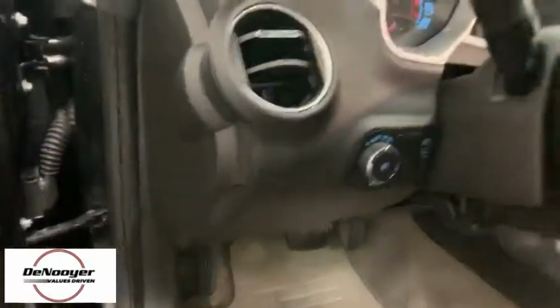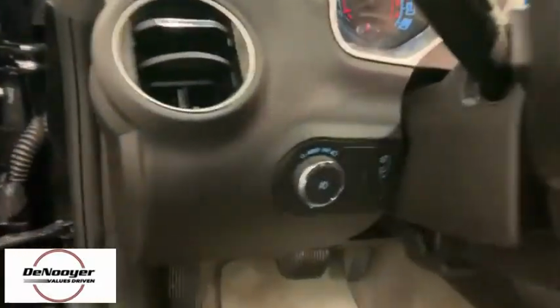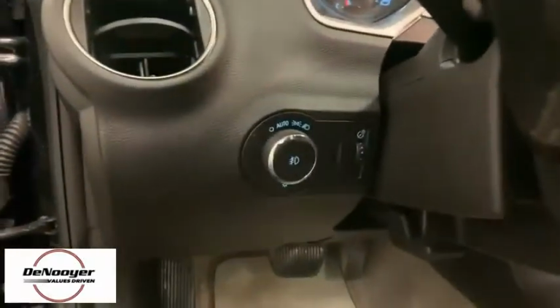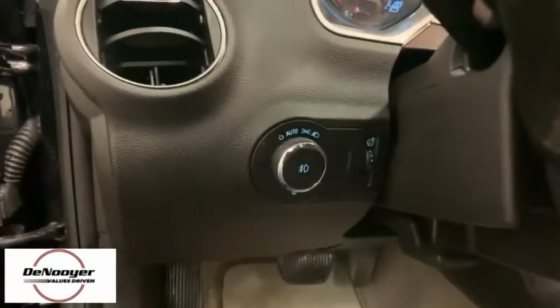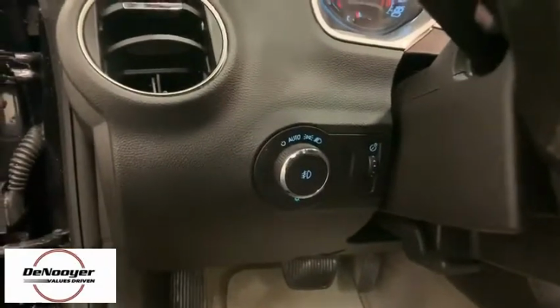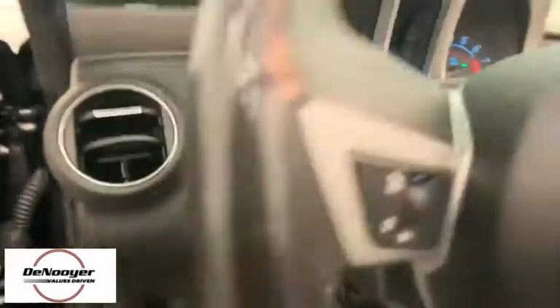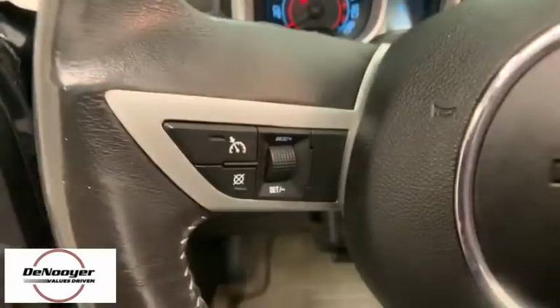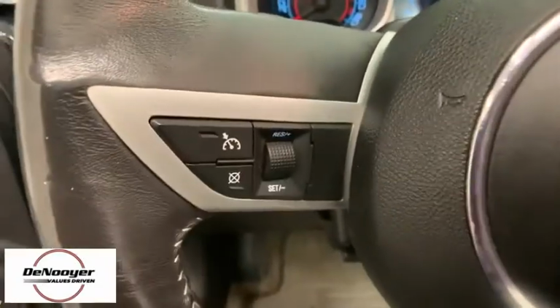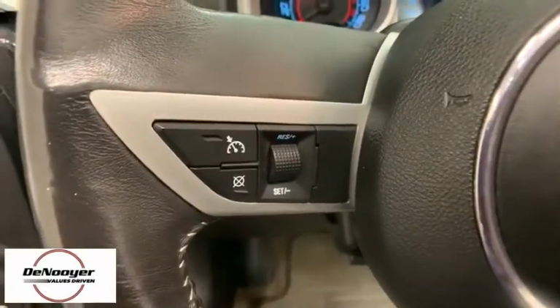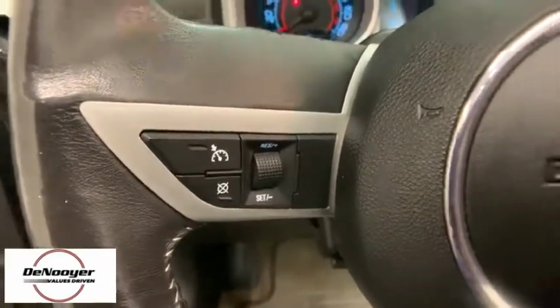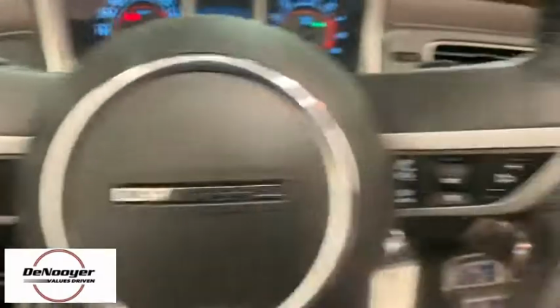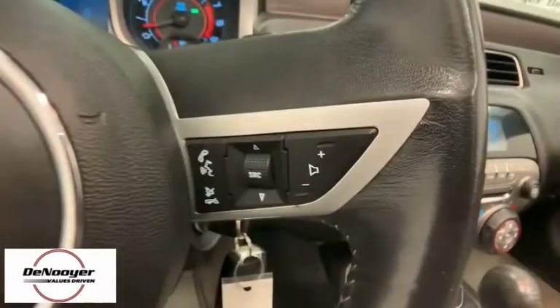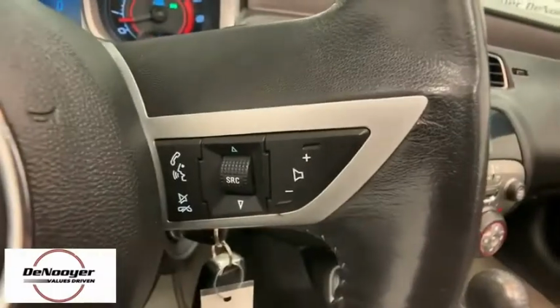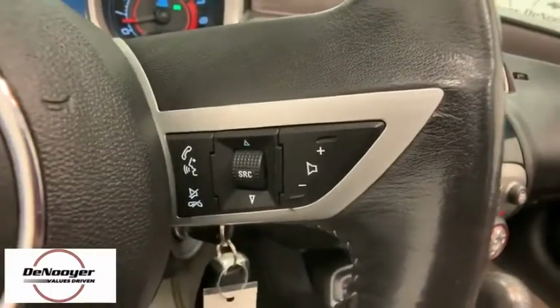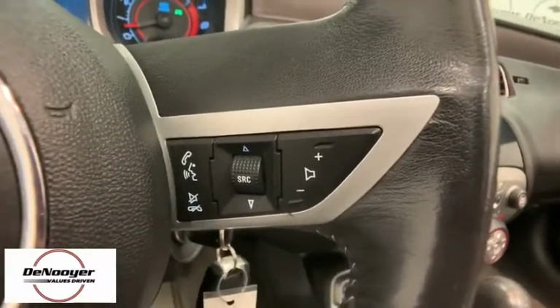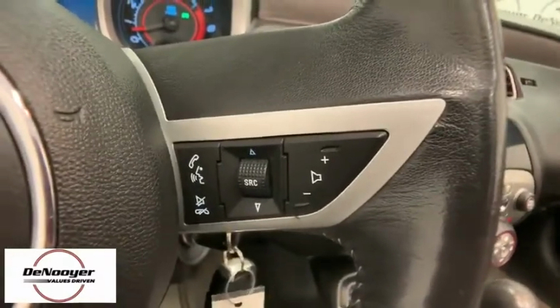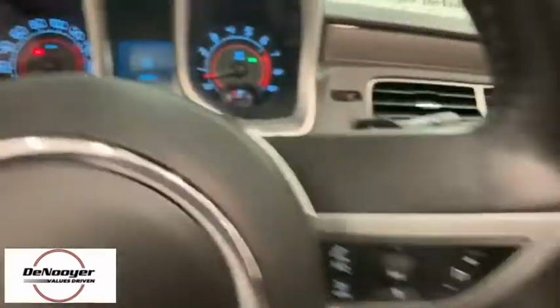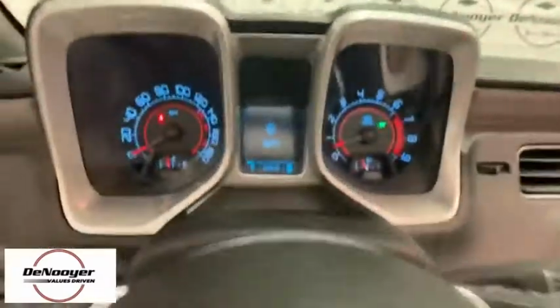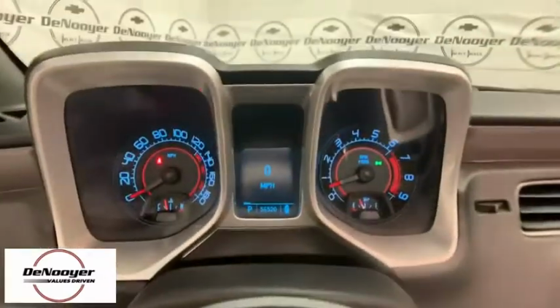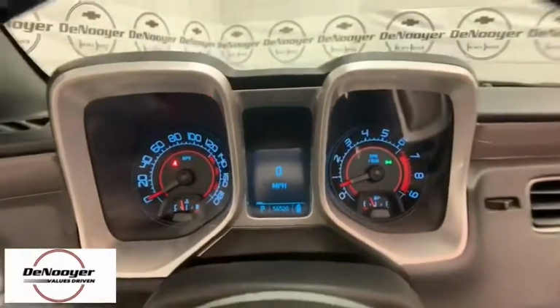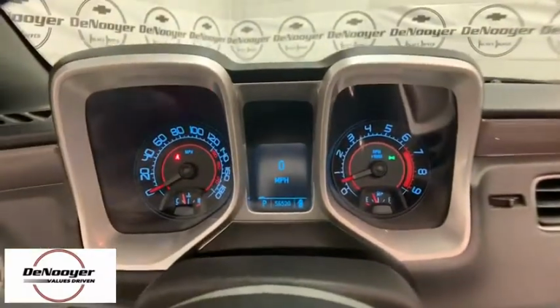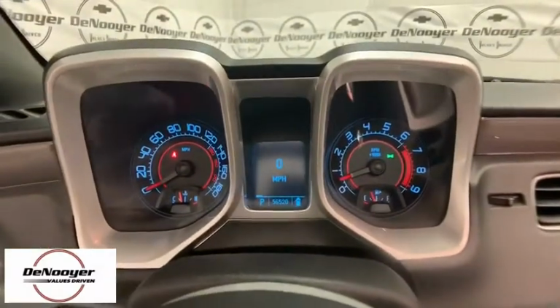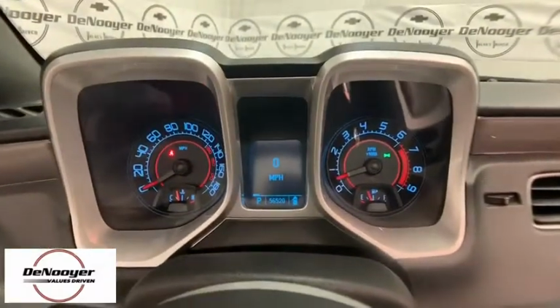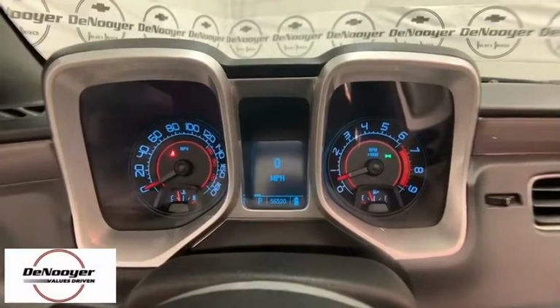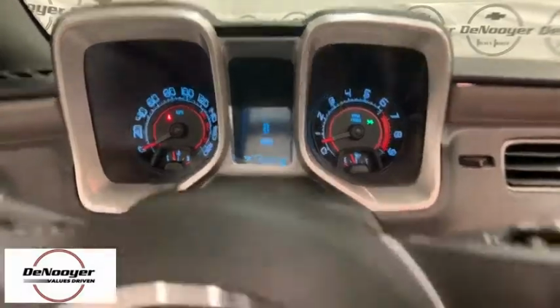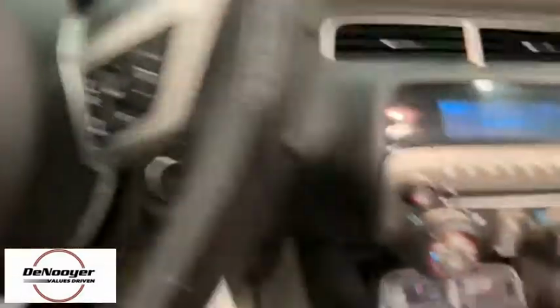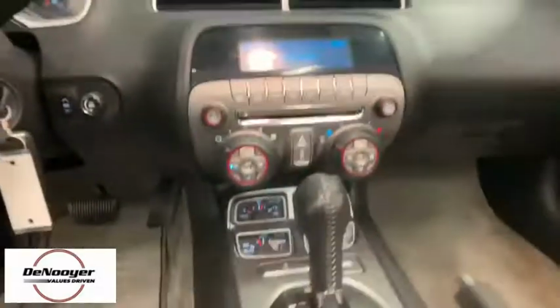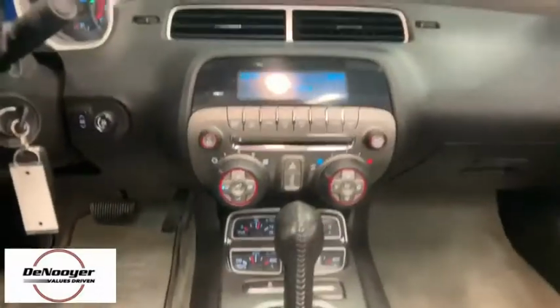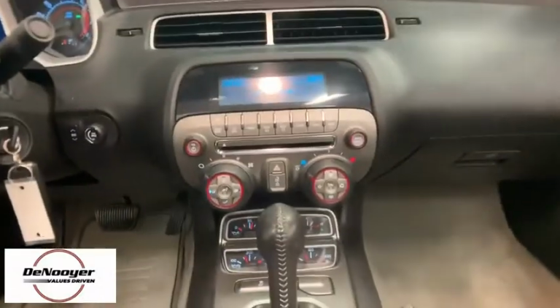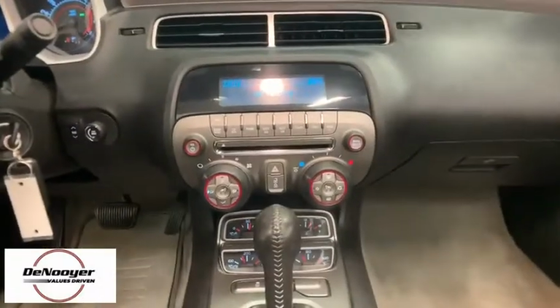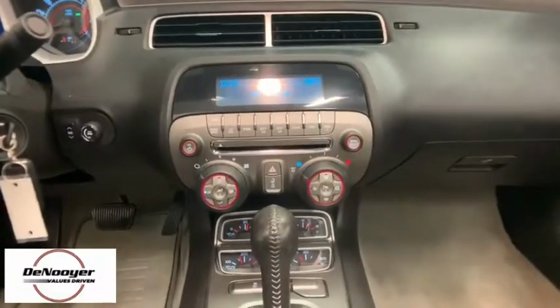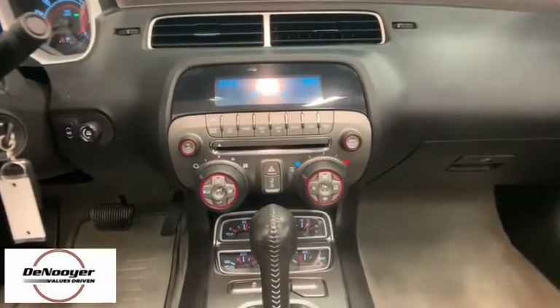Additional features include AM/FM/CD, MP3 radio, premium sound, power windows, CD player, compass, trip computer, USB connection, heated front driver and passenger seats, and security system.